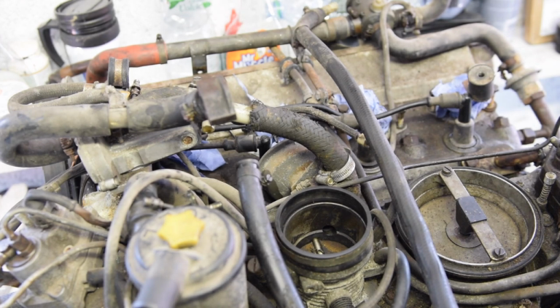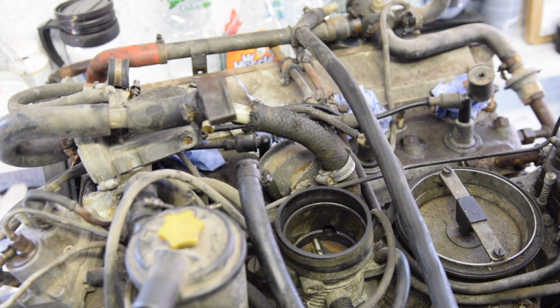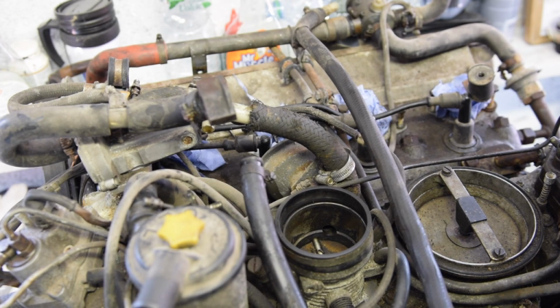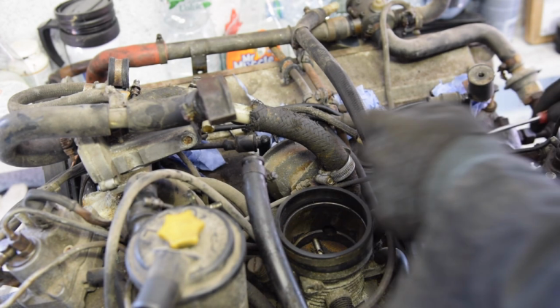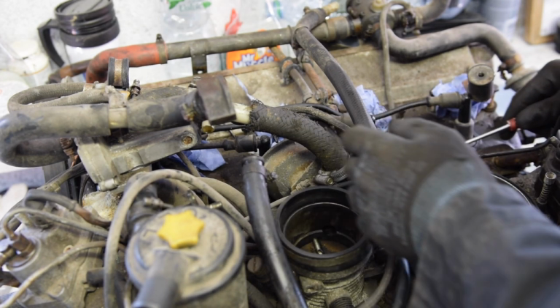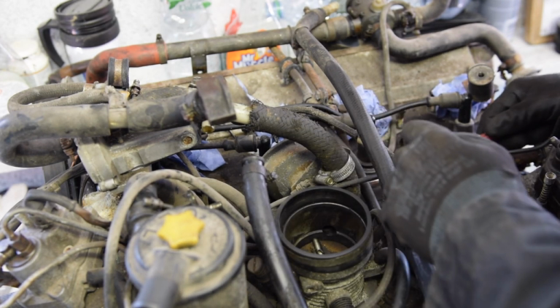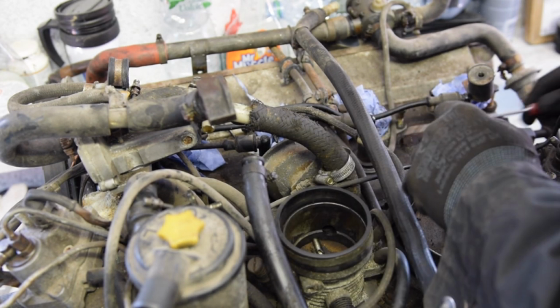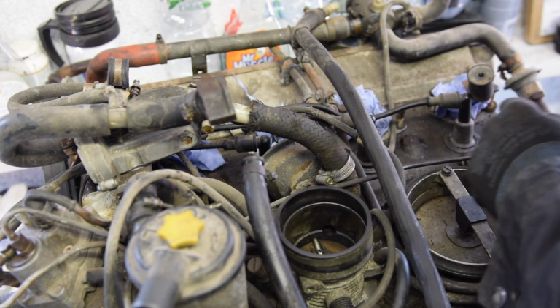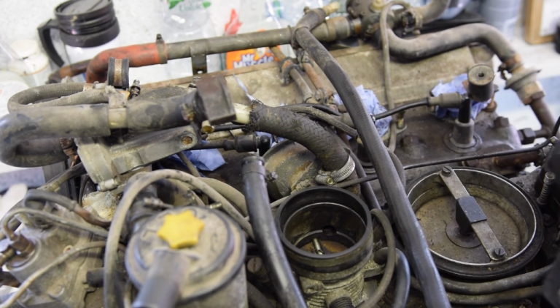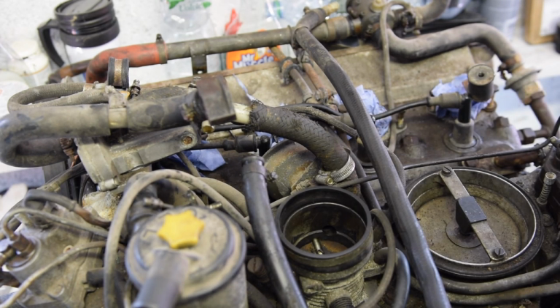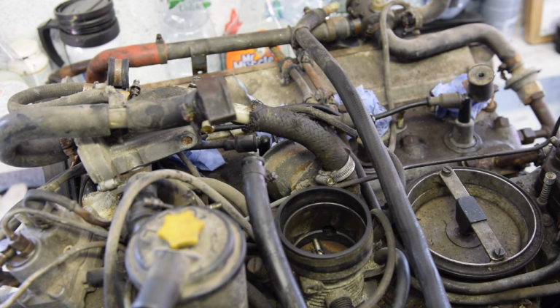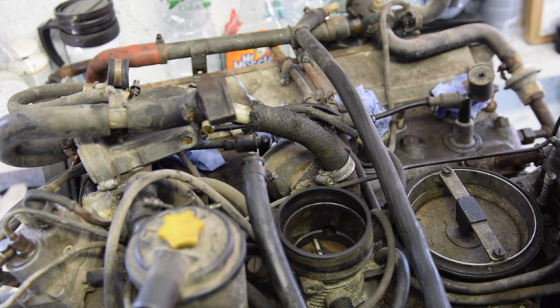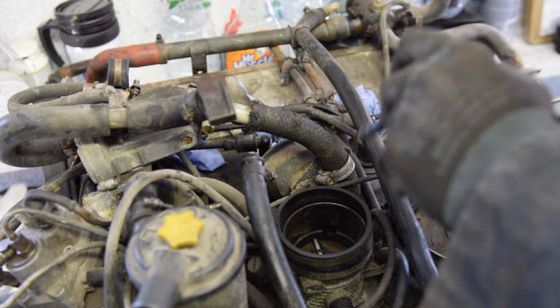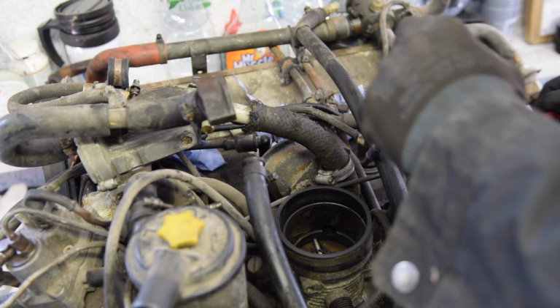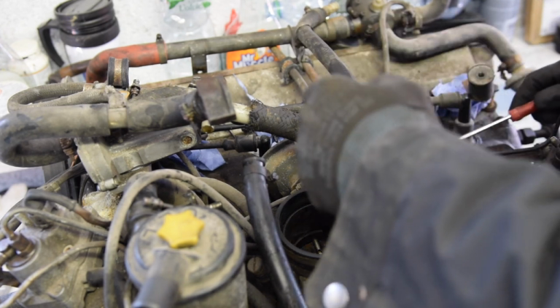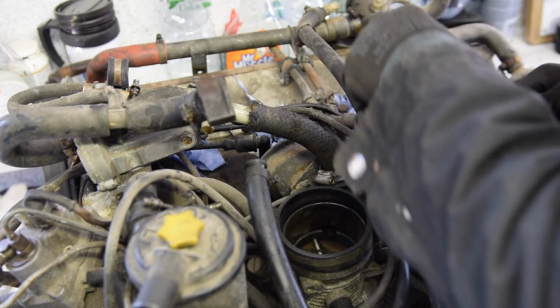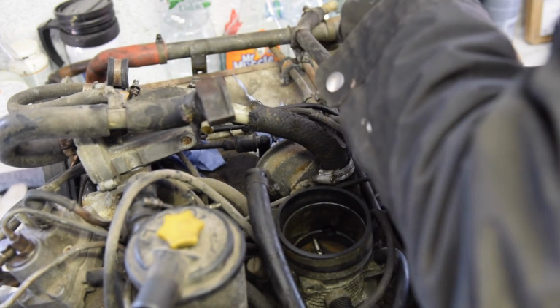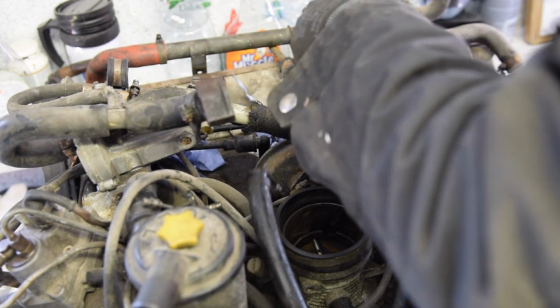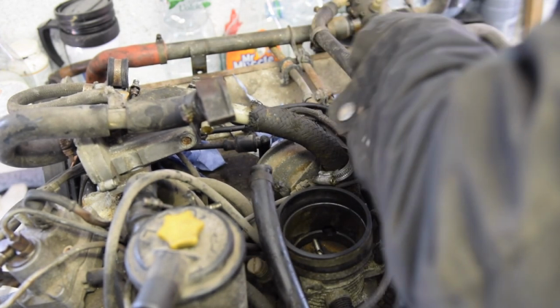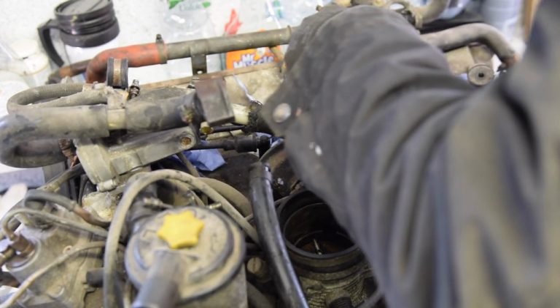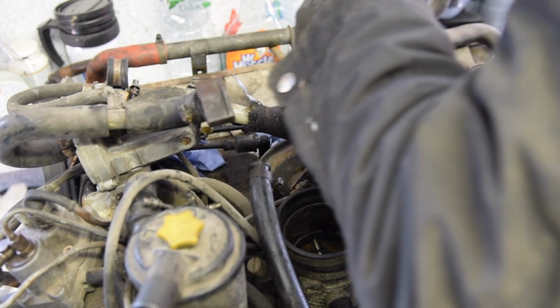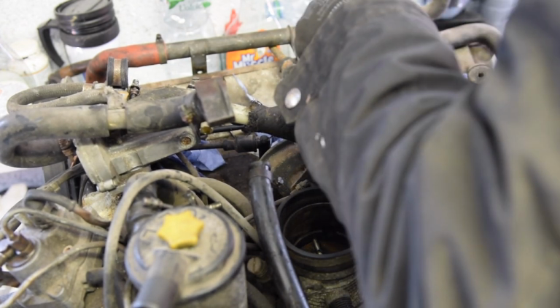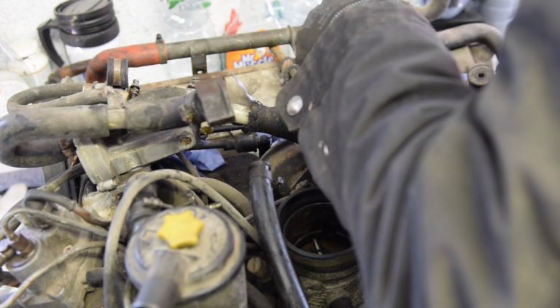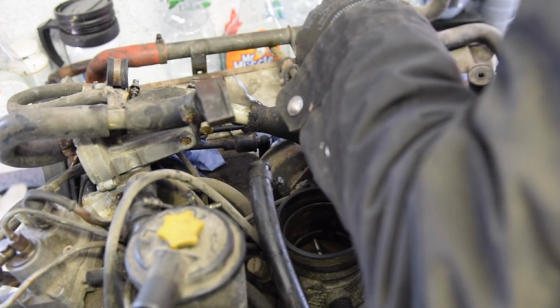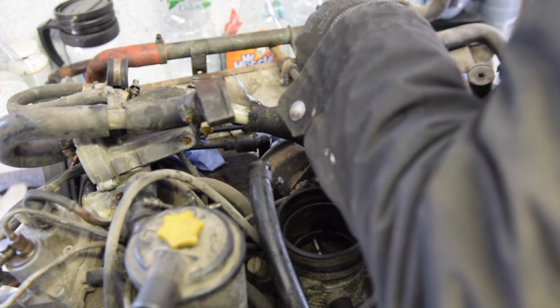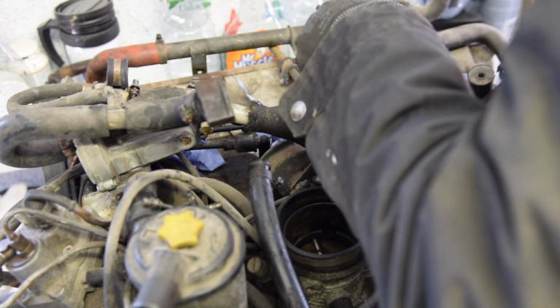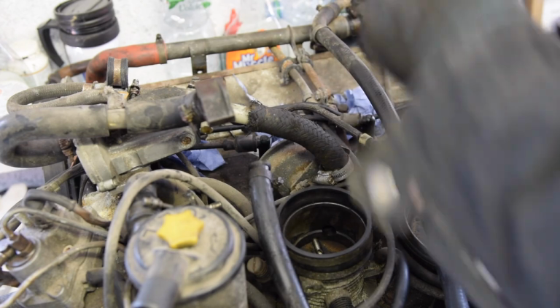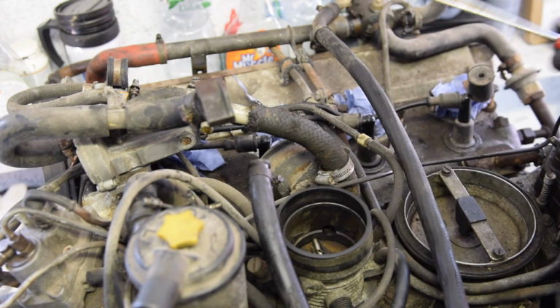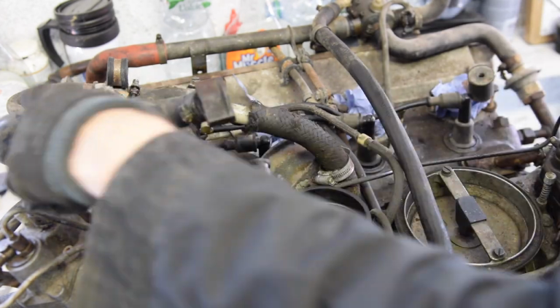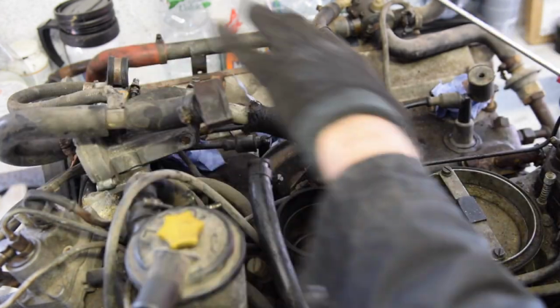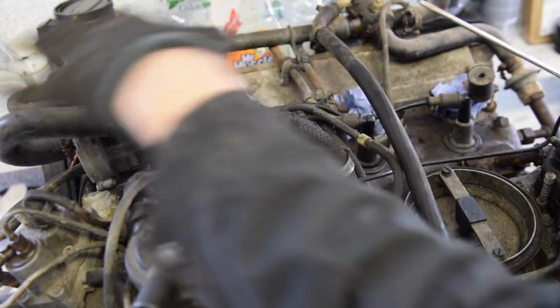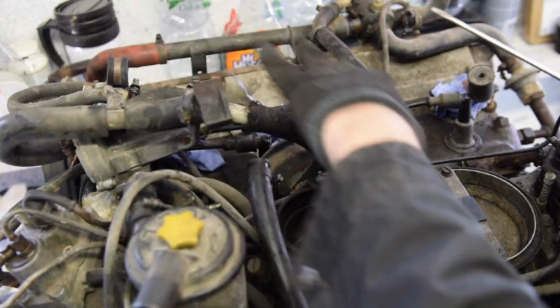Just trying to take this piece off. Like I'm finding with most of the engine, nothing's done up particularly tight. So I'm just removing this pipework so I can take this whole assembly off.